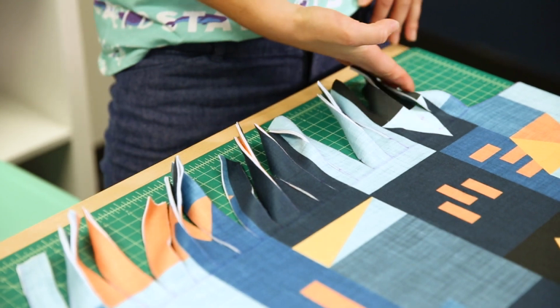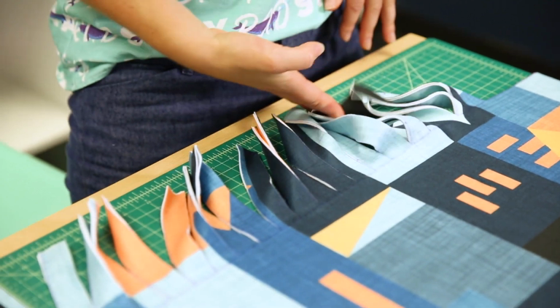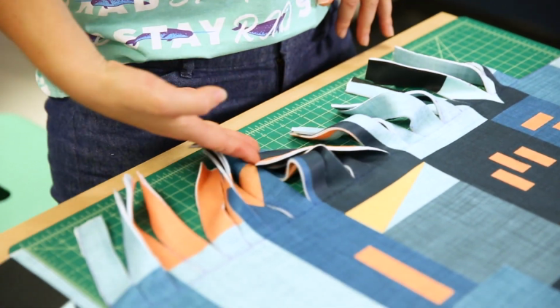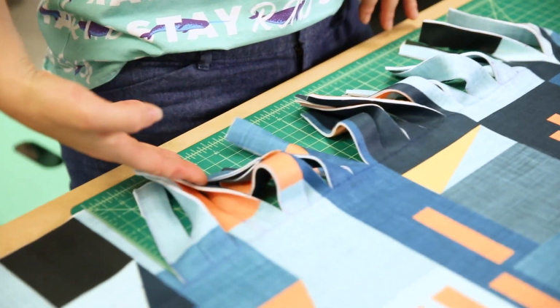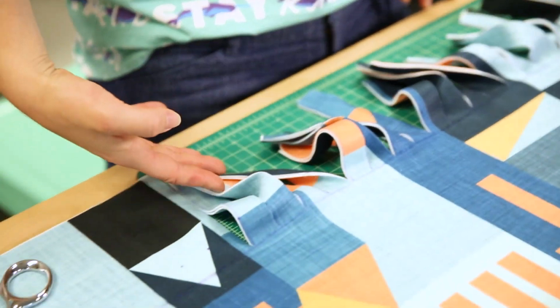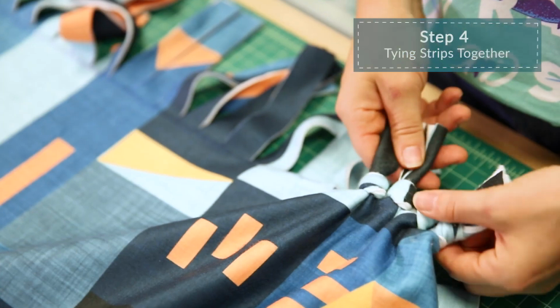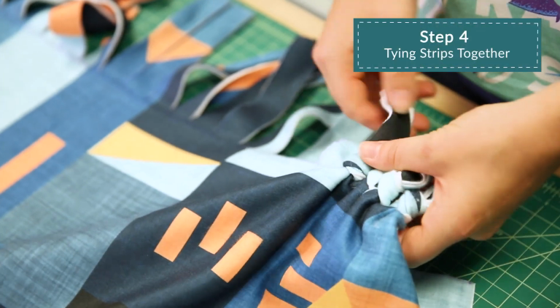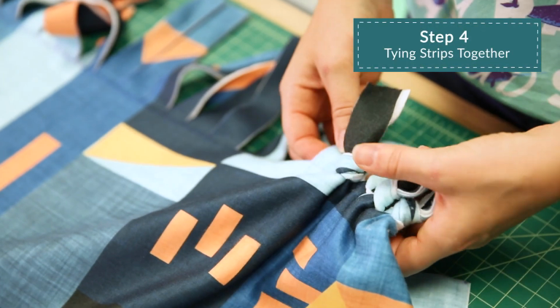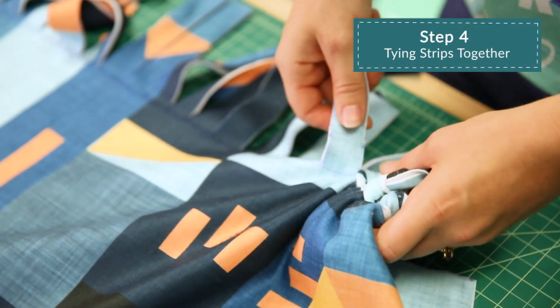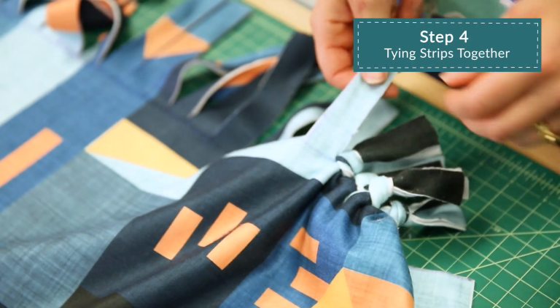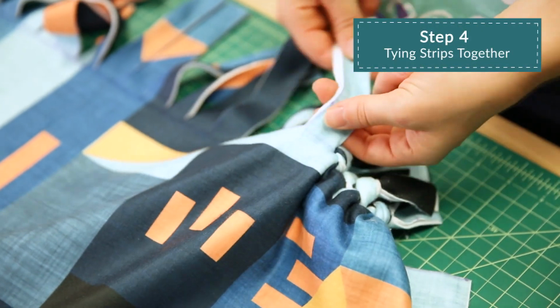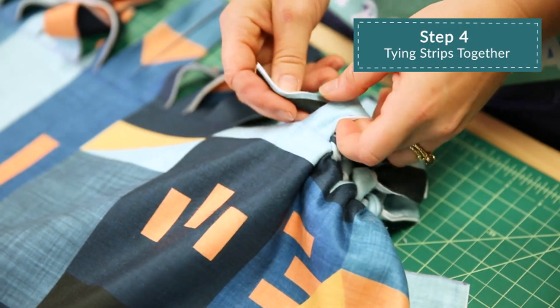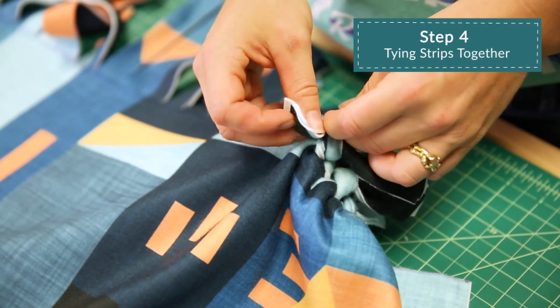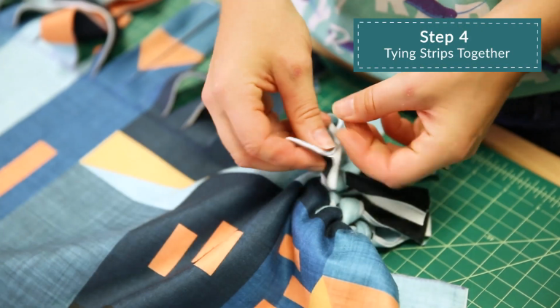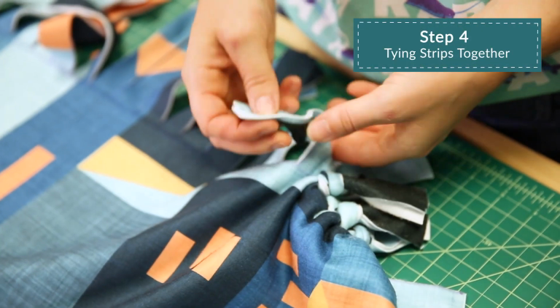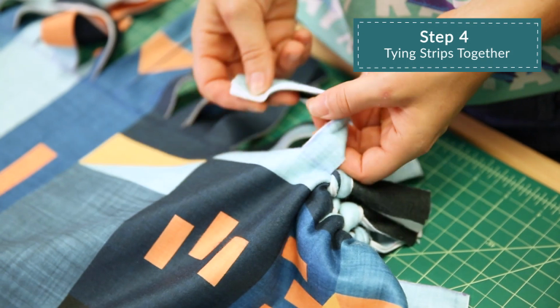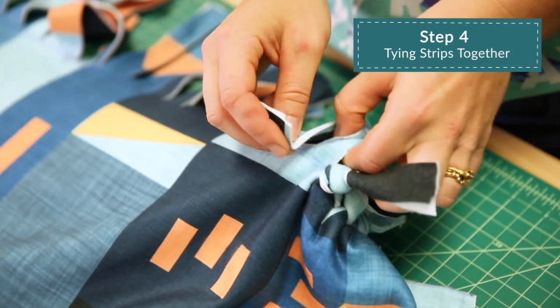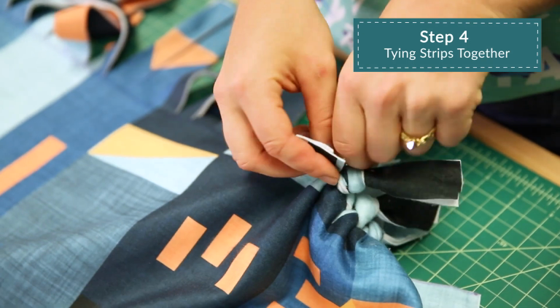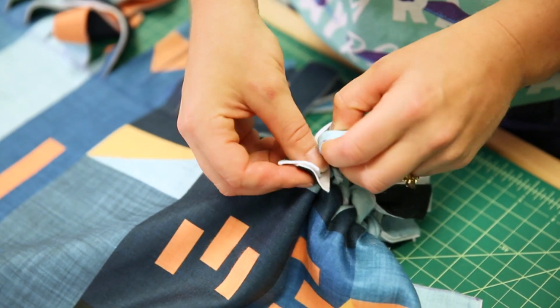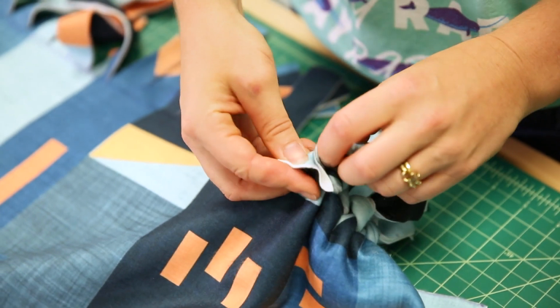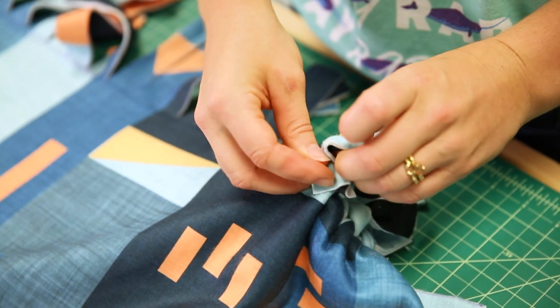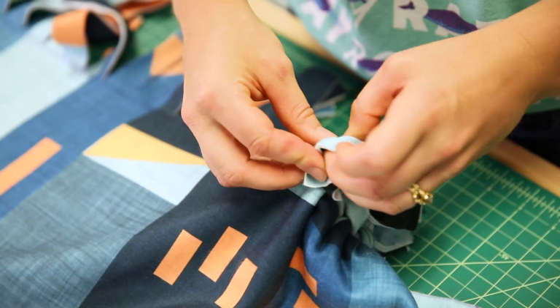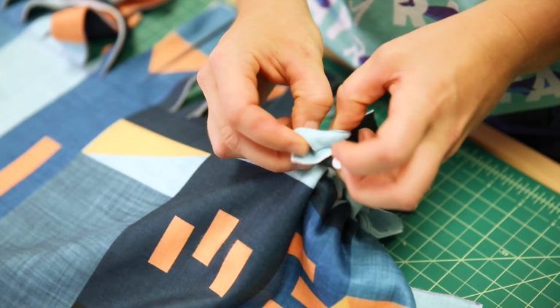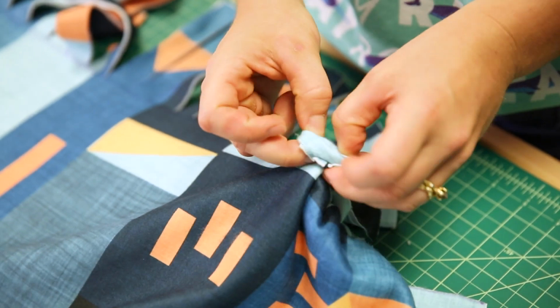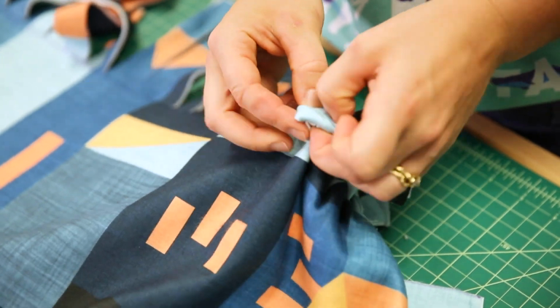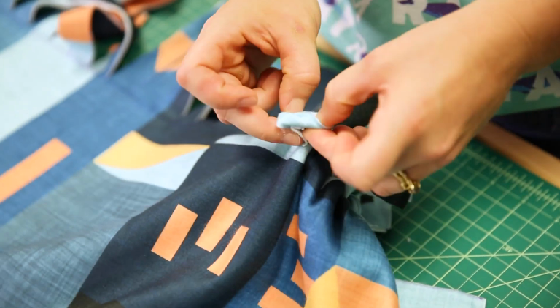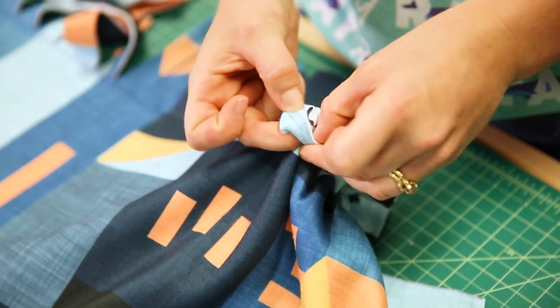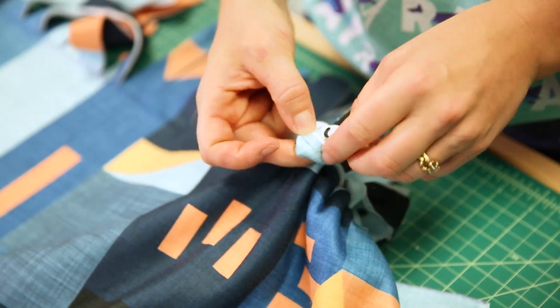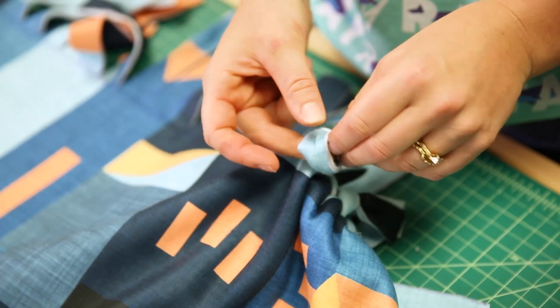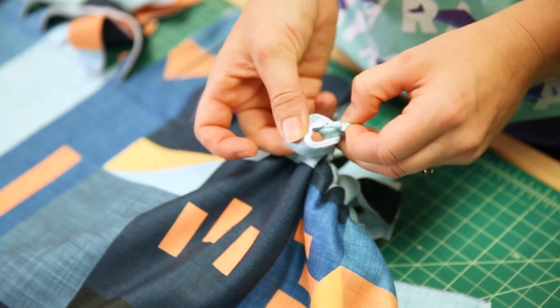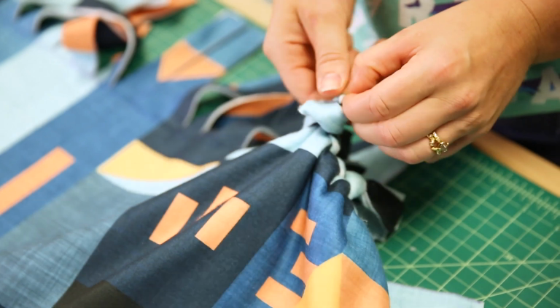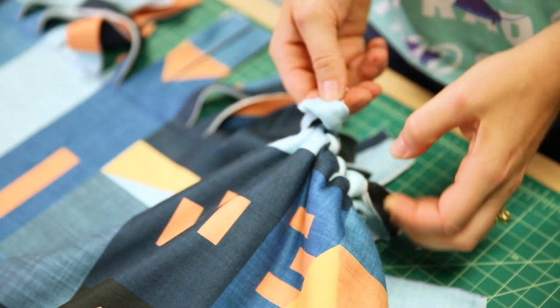Begin at one corner of the blanket and take one fringe strip, both layers, and secure the two layers of fleece together with an overhand knot. Repeat this process all the way around the blanket.